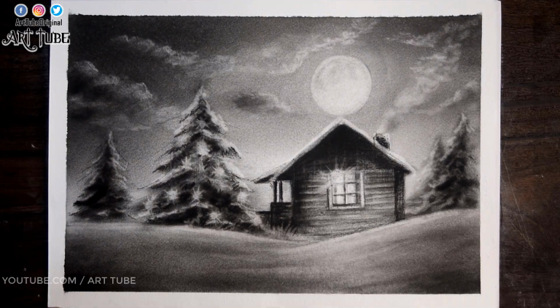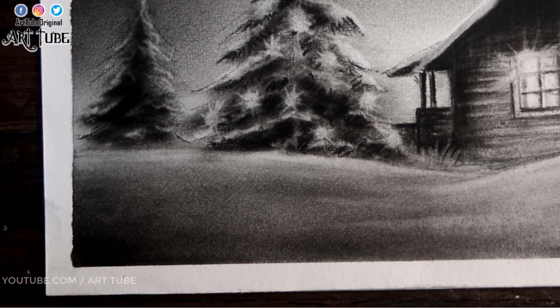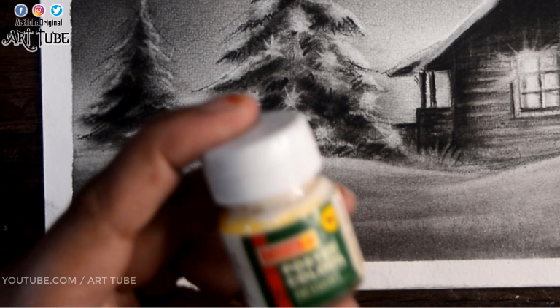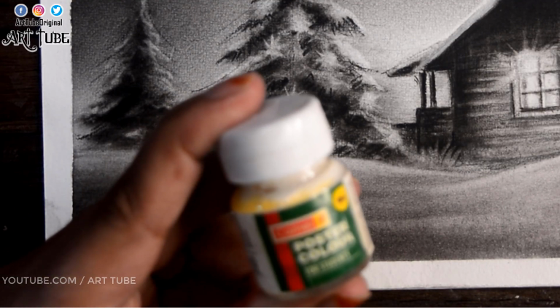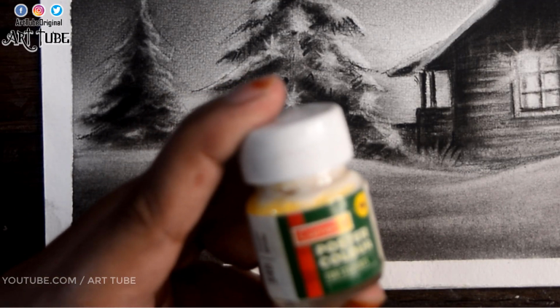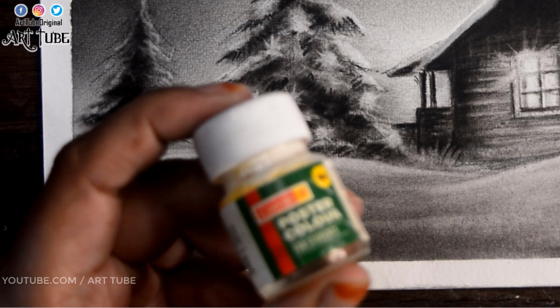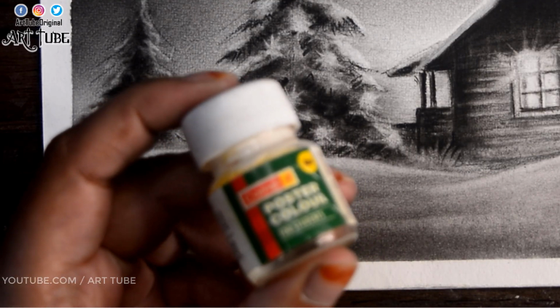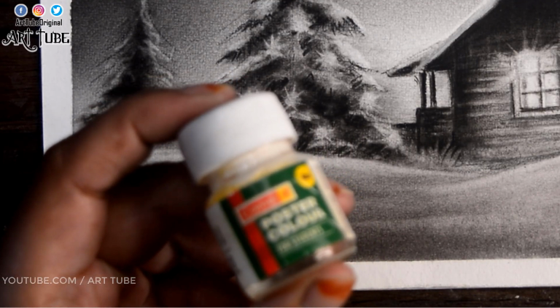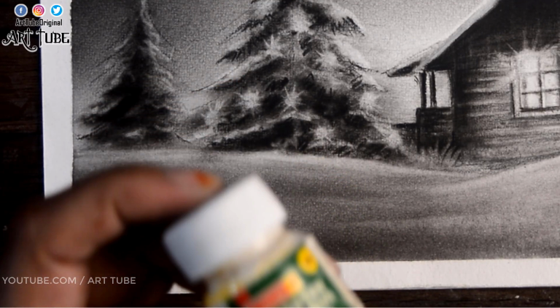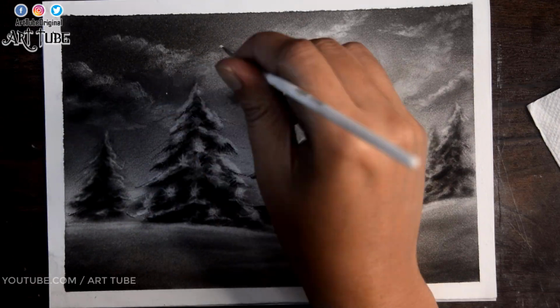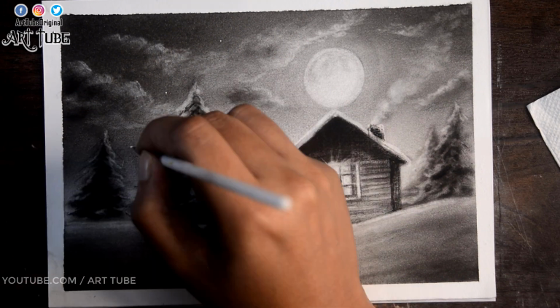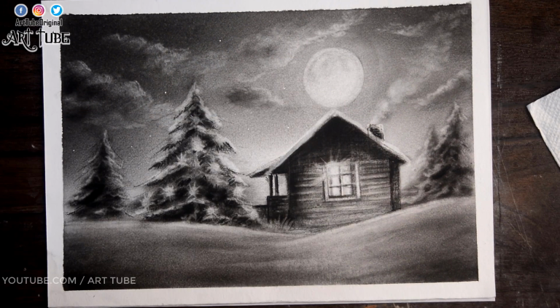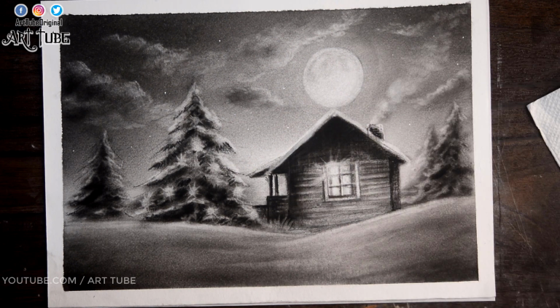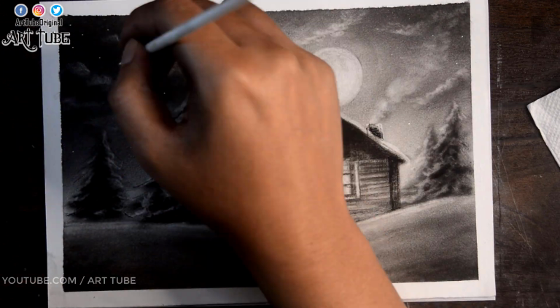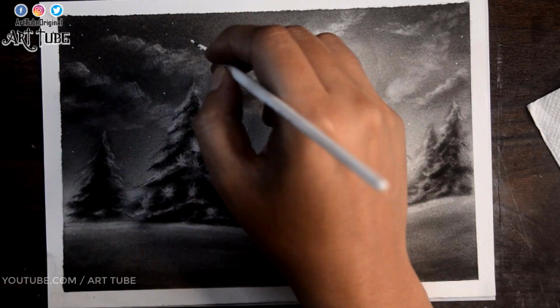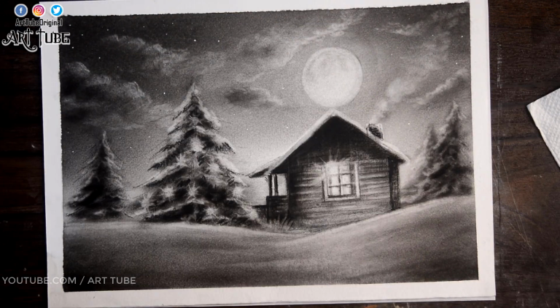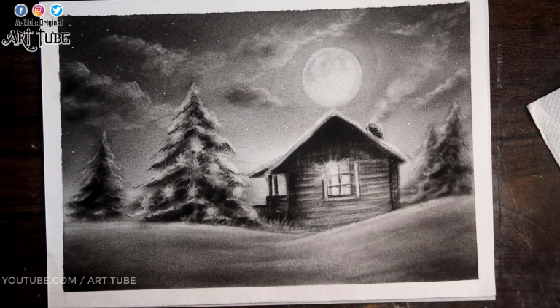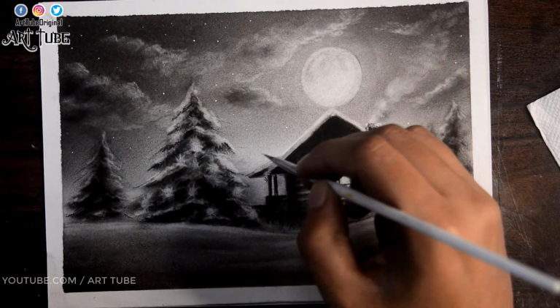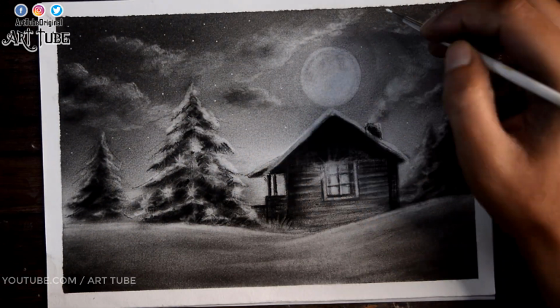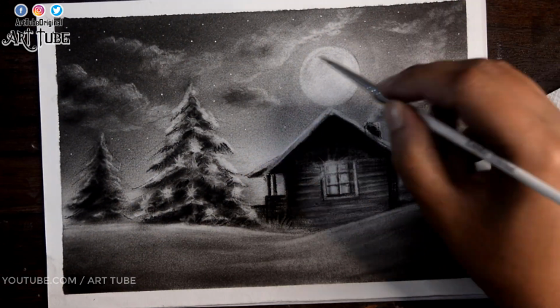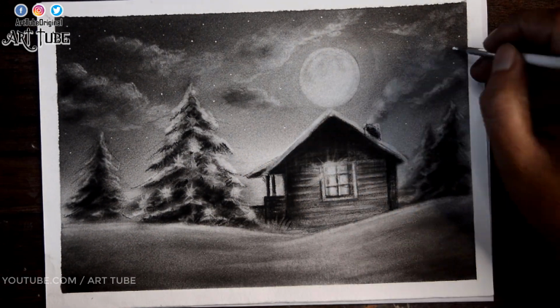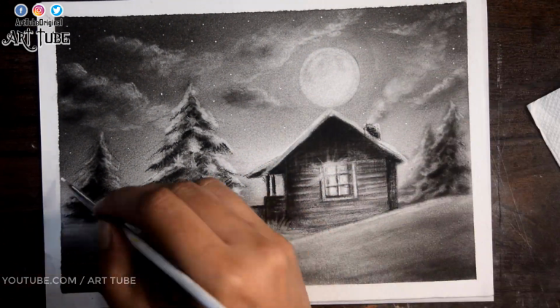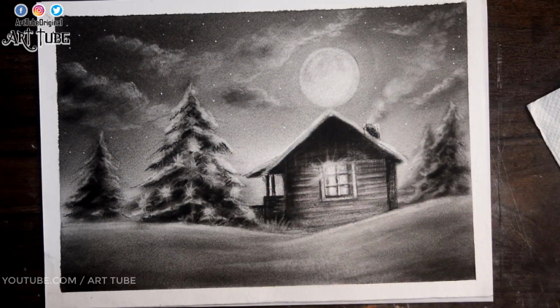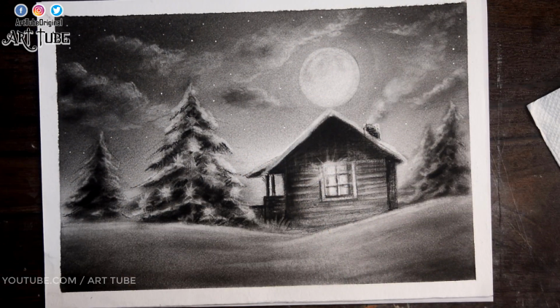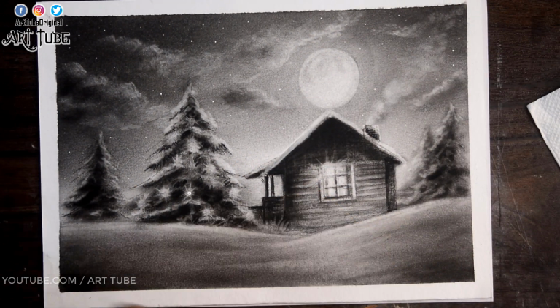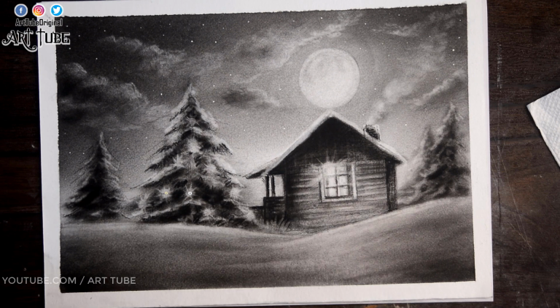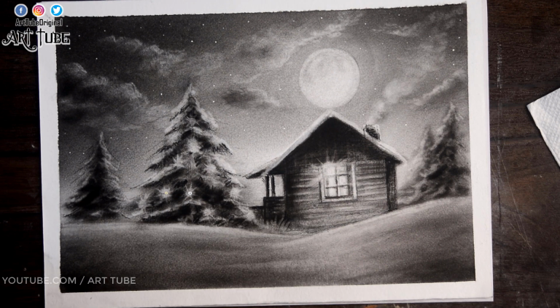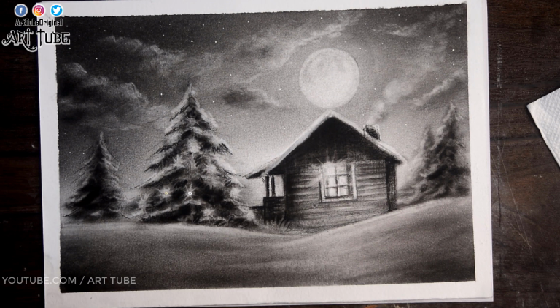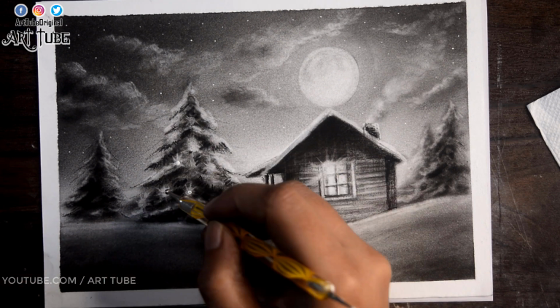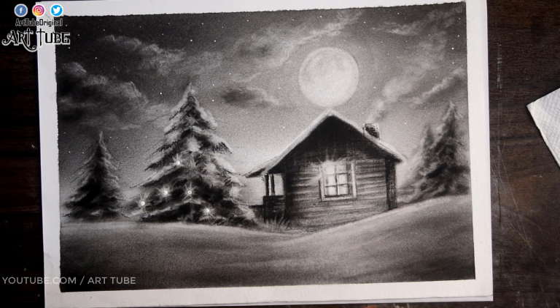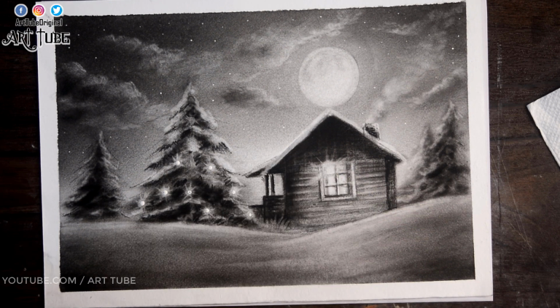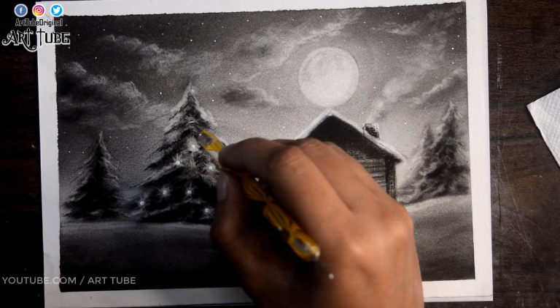Now I am taking this white poster color and with the help of a dotting tool I am adding stars to the sky, and also adding dots in the center of each bulb.